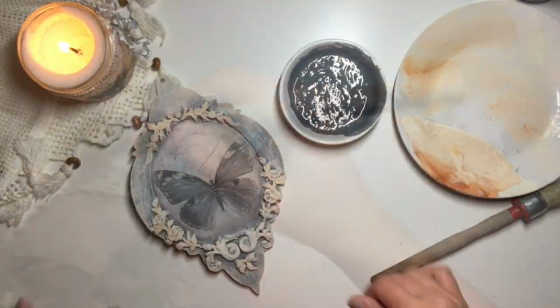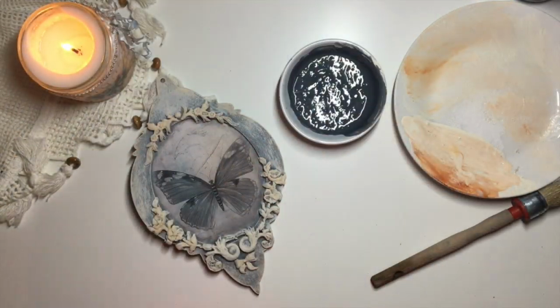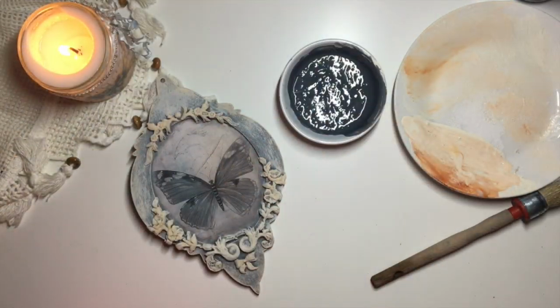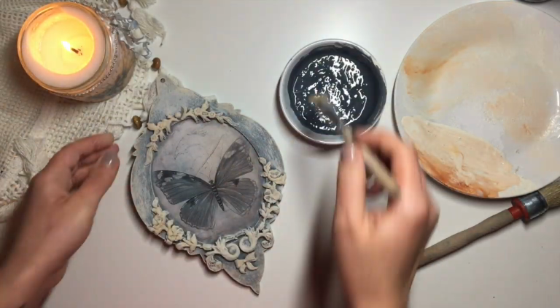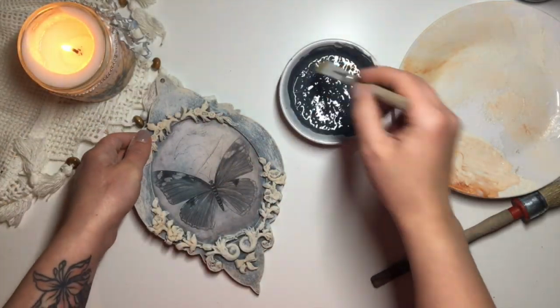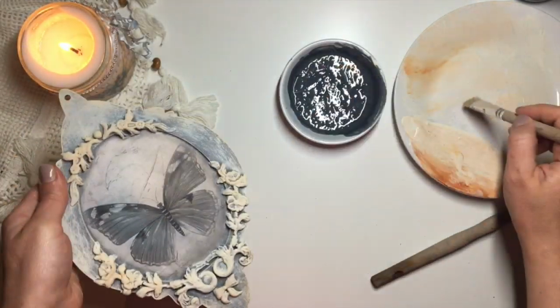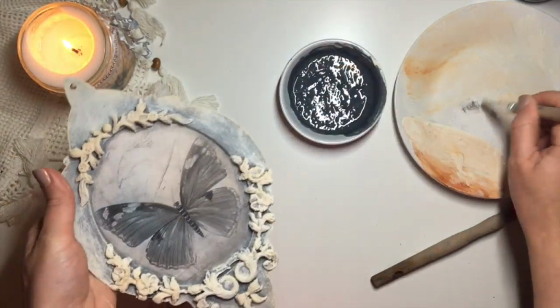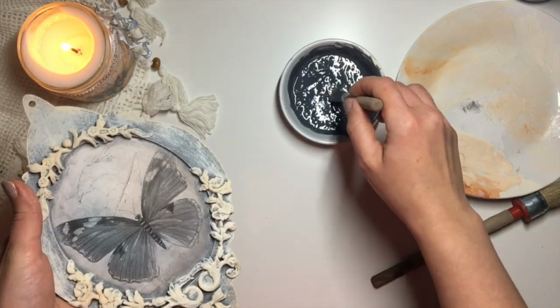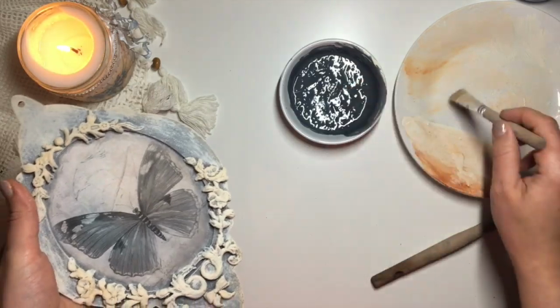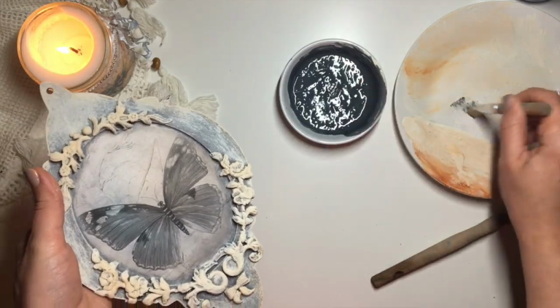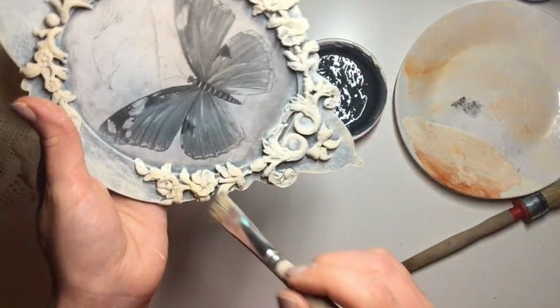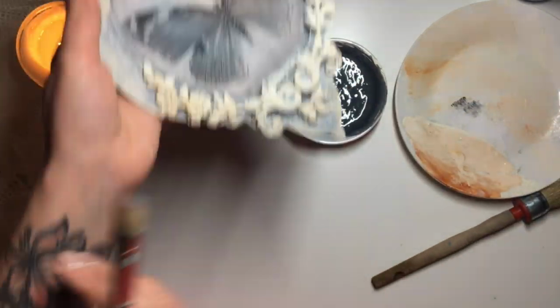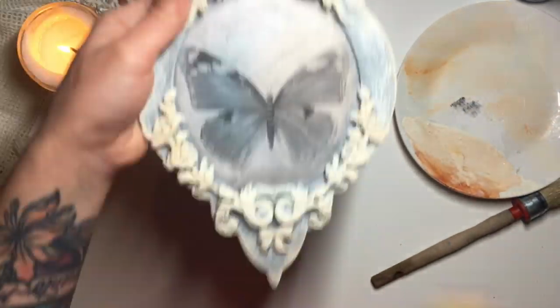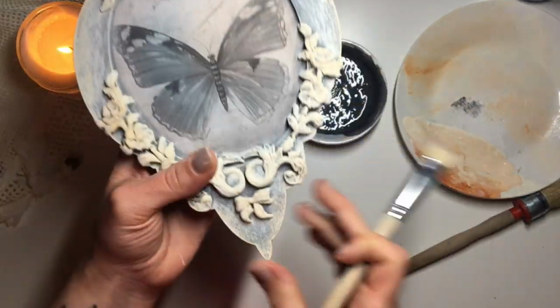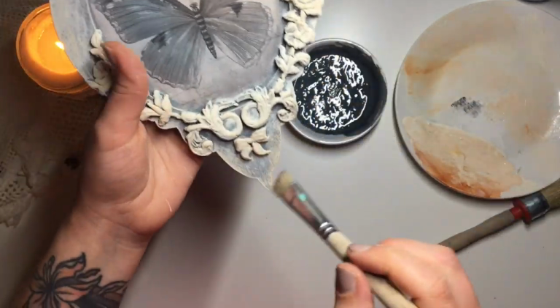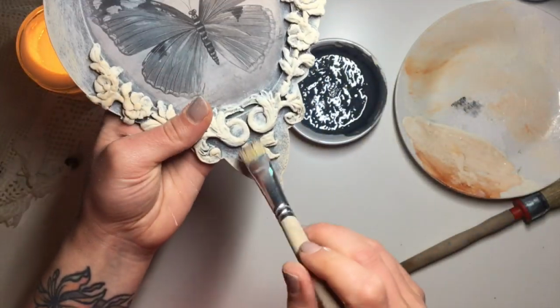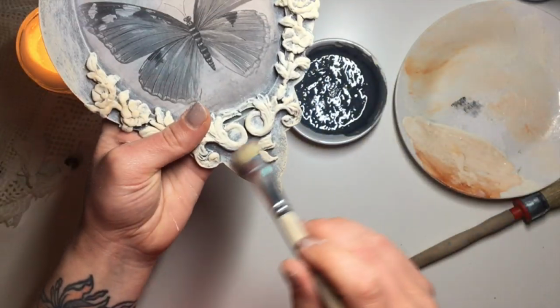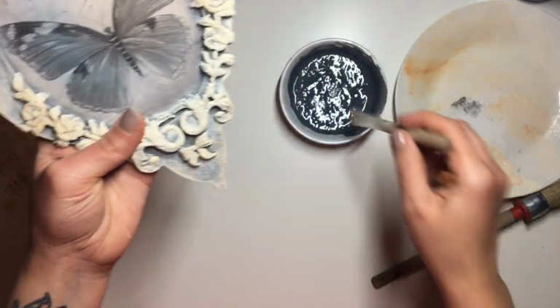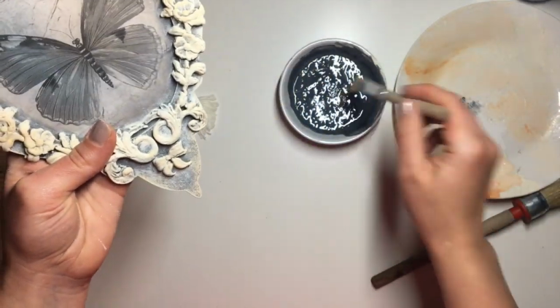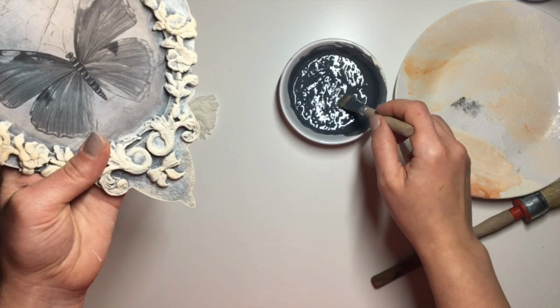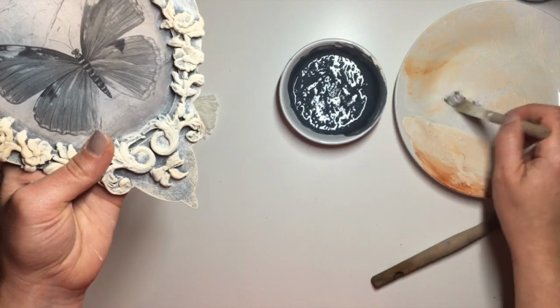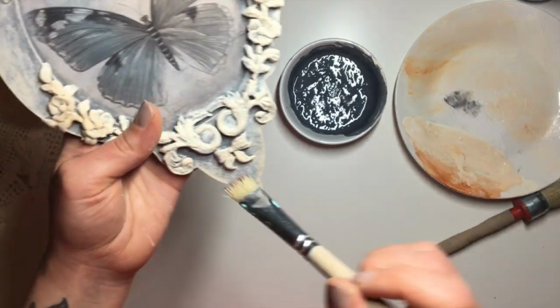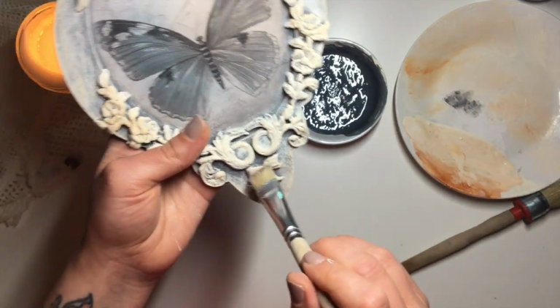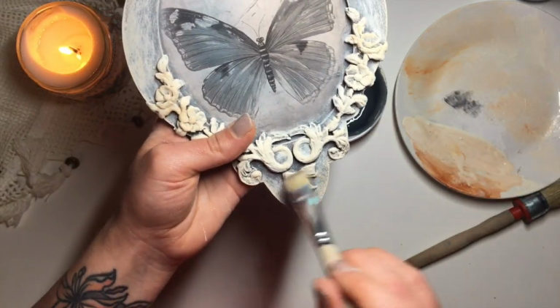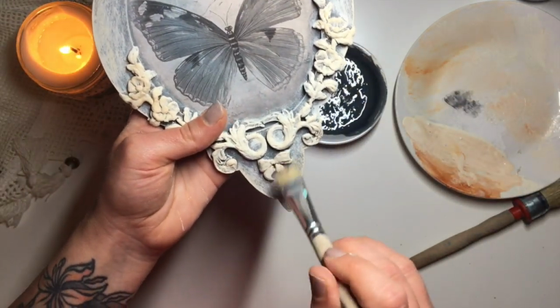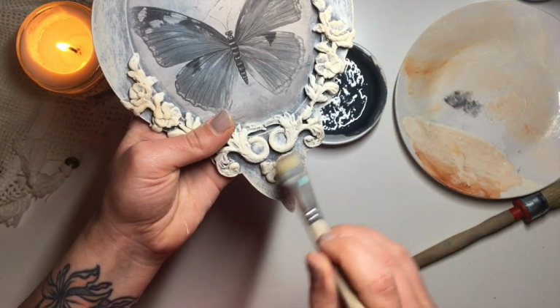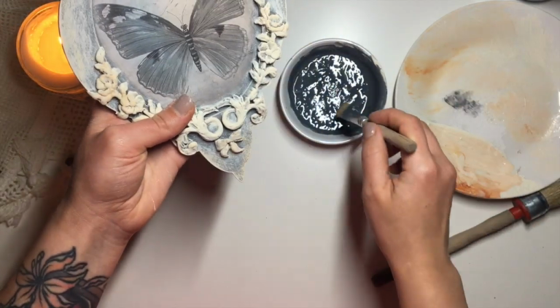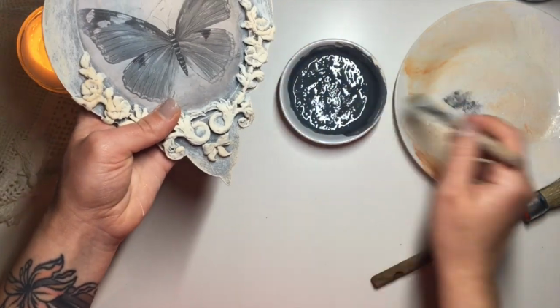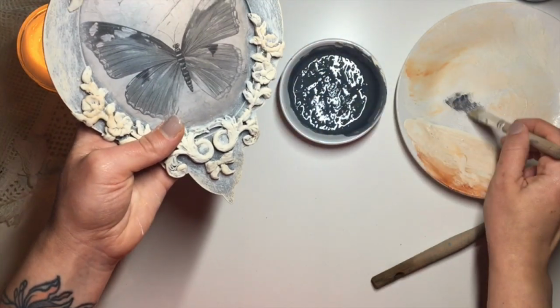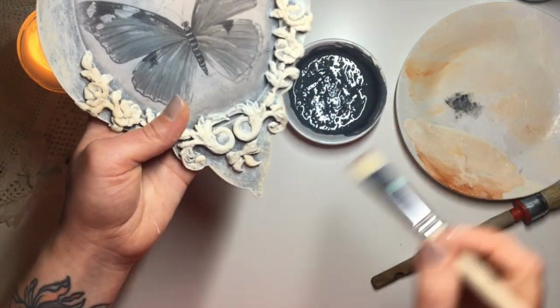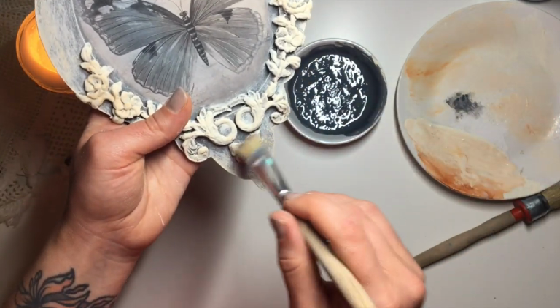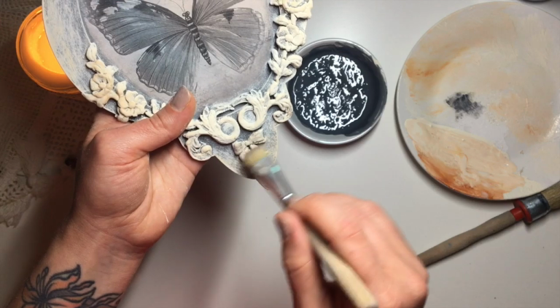To put a little bit of dimension back into the mould, I took that same charcoal paint that we used for the base and a small natural bristle brush, and gently brushed on tiny little bits over the very top parts of the moulds.